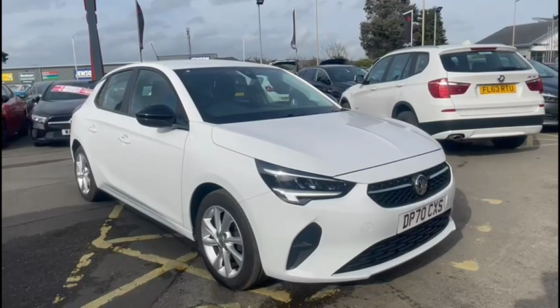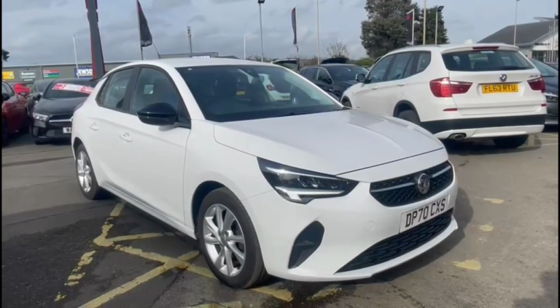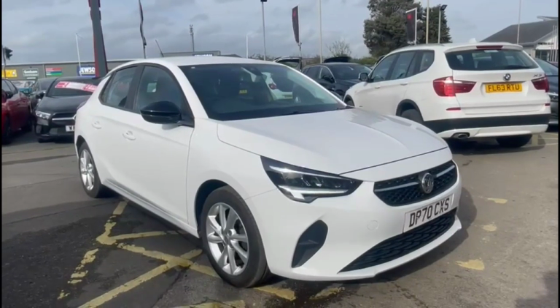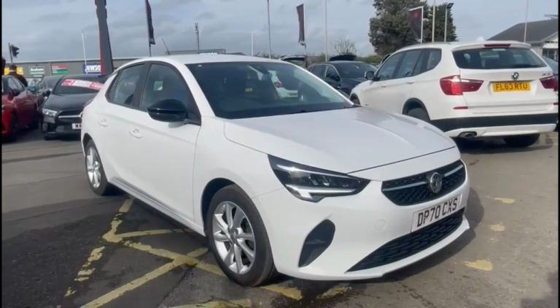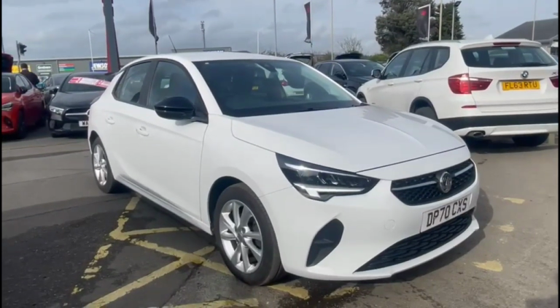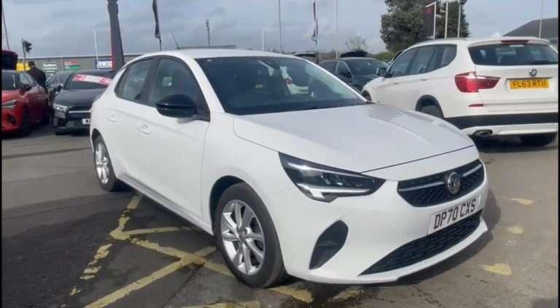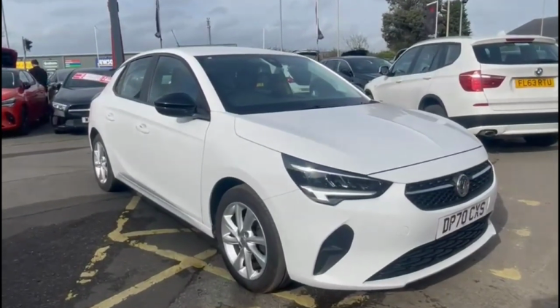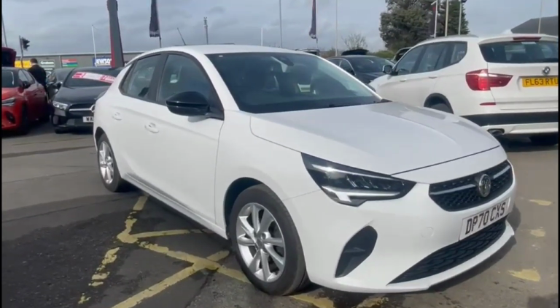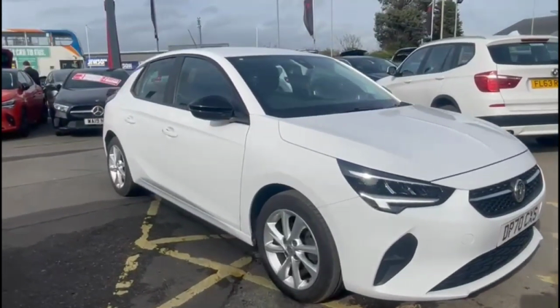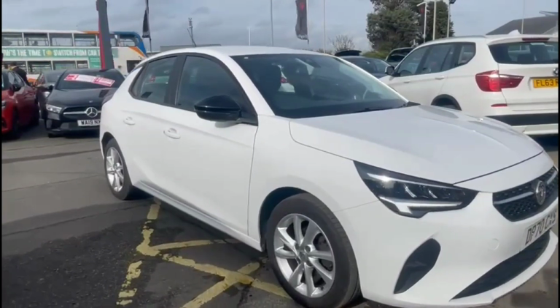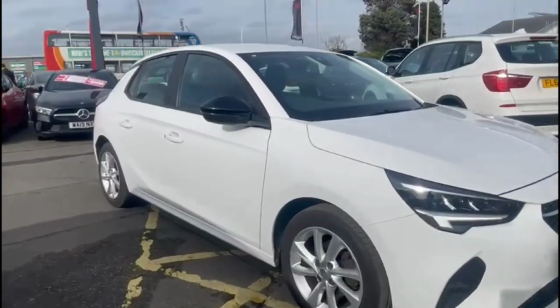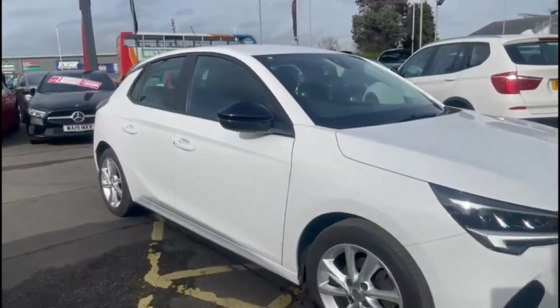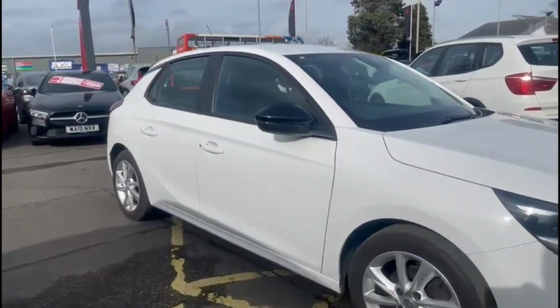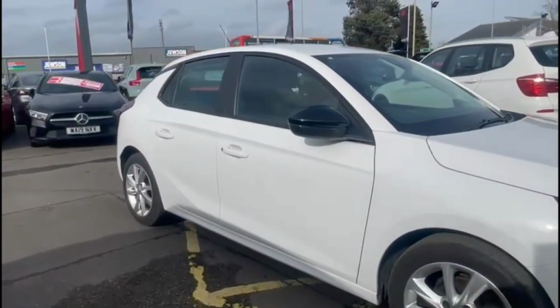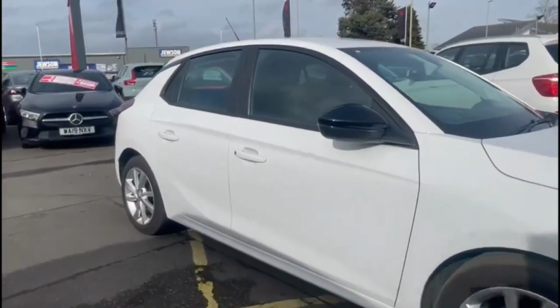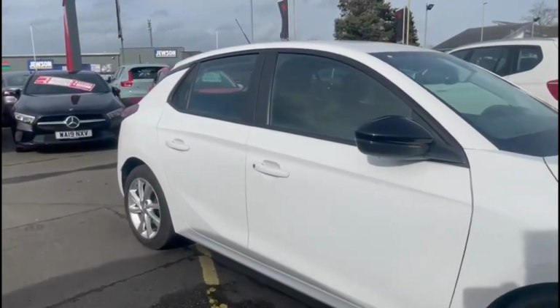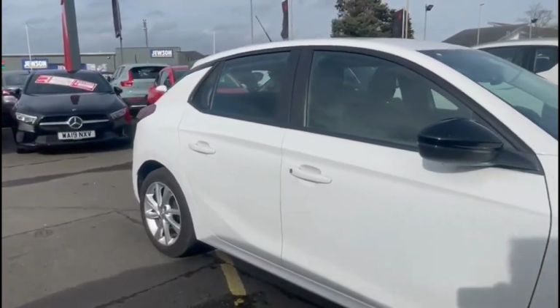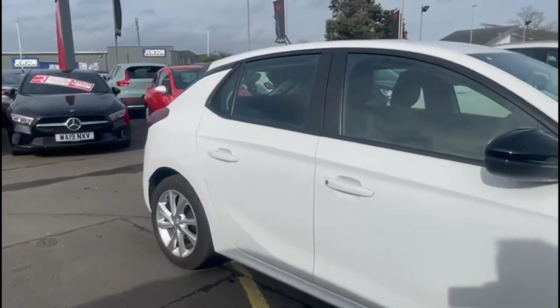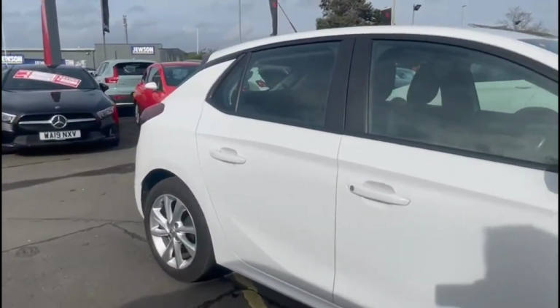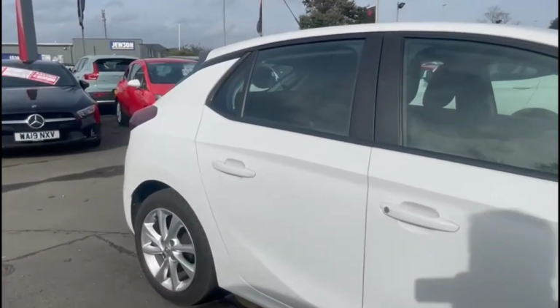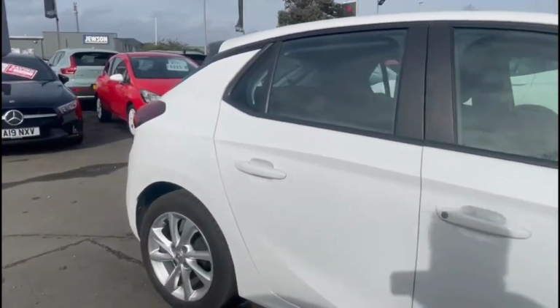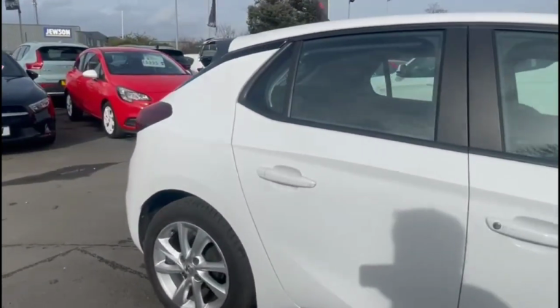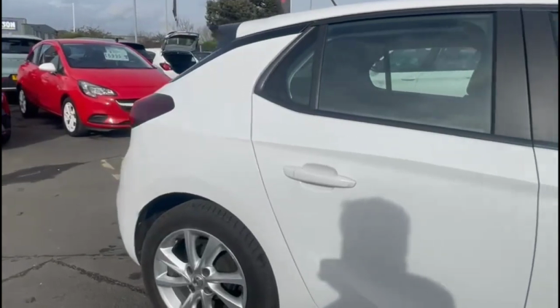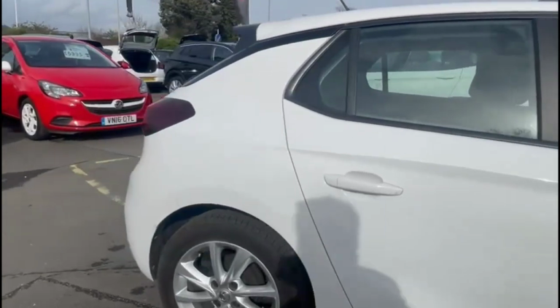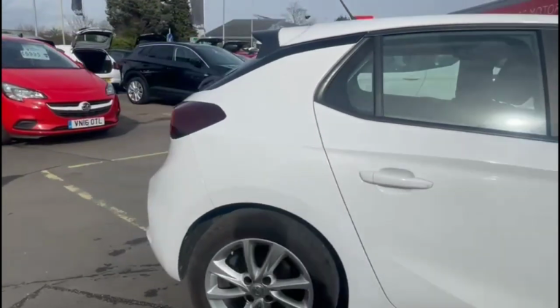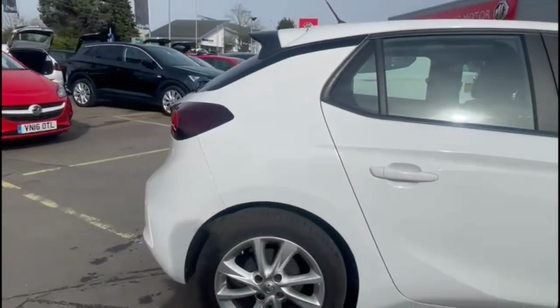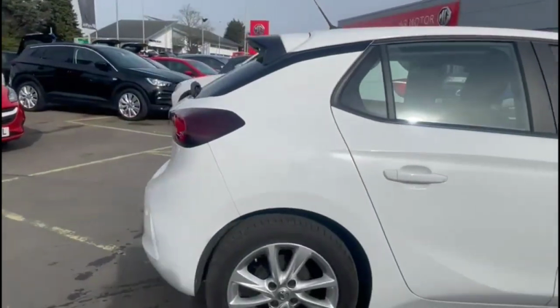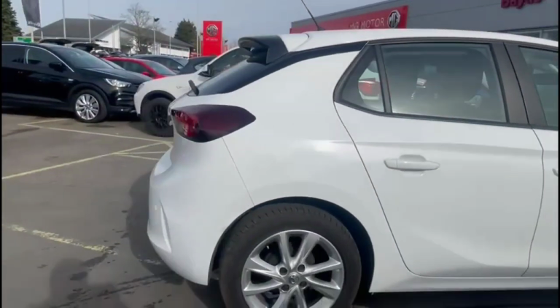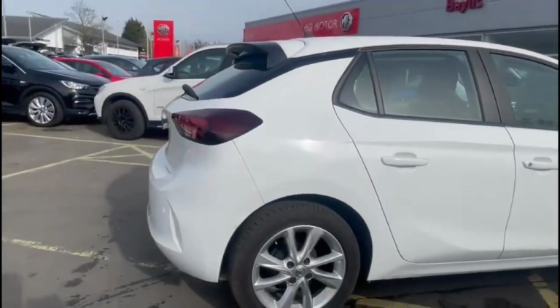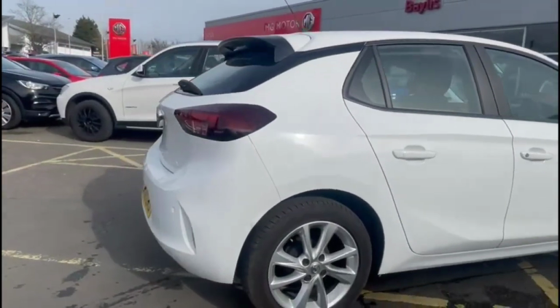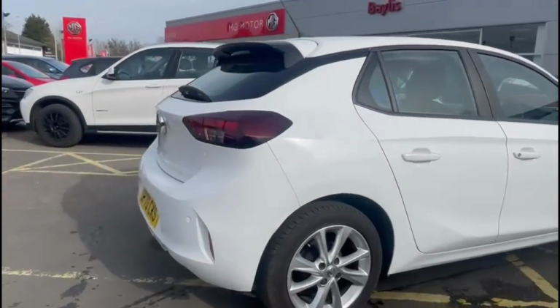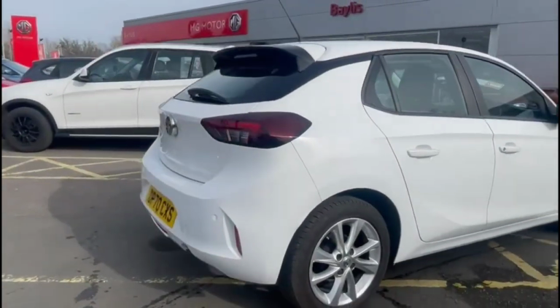Hello and welcome to Bayless Vauxhall. Today we're viewing a Vauxhall Corsa 1.2 SE Premium. This vehicle has covered 36,702 miles and is finished in white. It also comes with a Bayless warranty with the option to extend it up to 36 months.